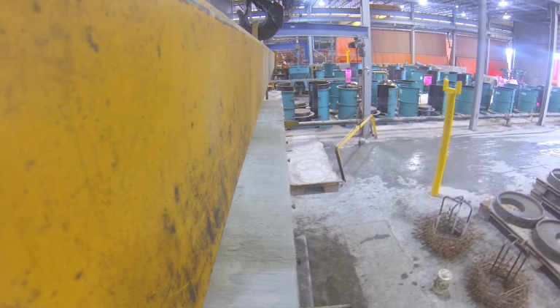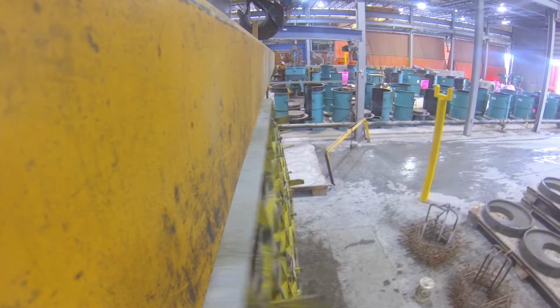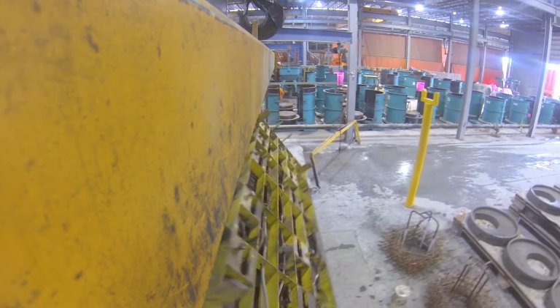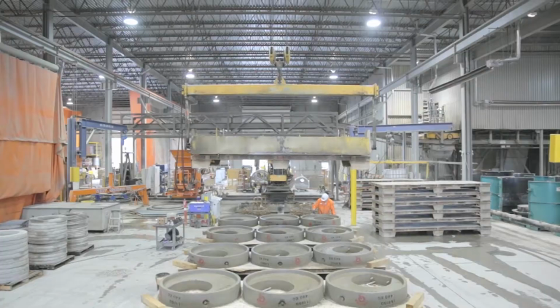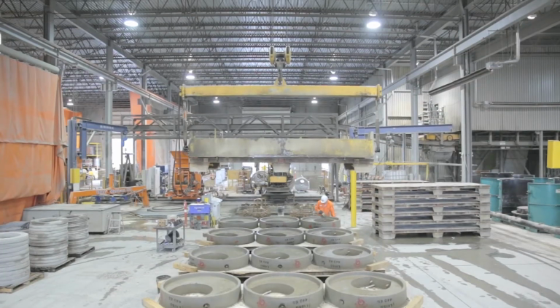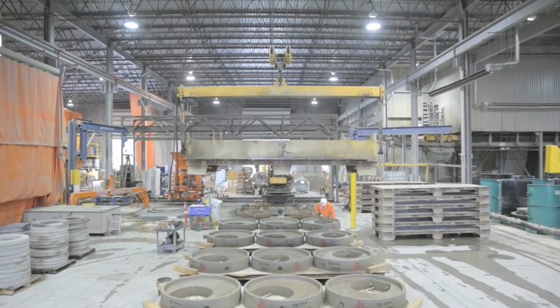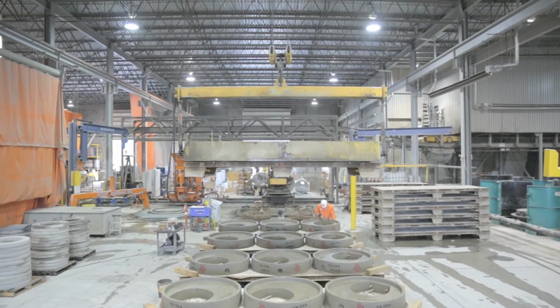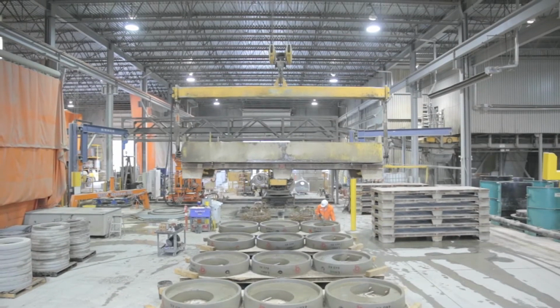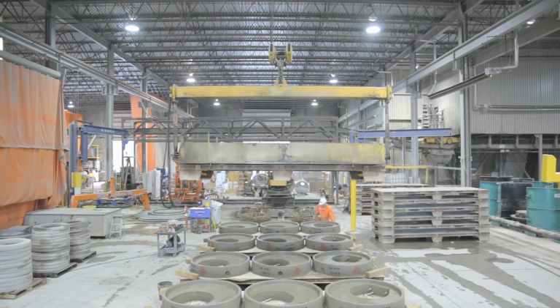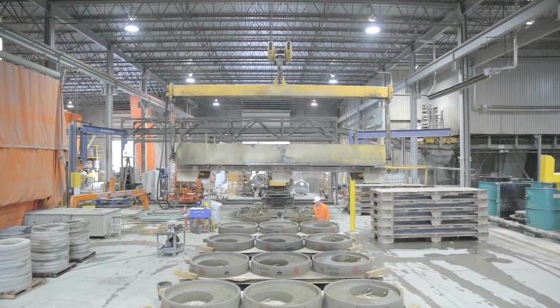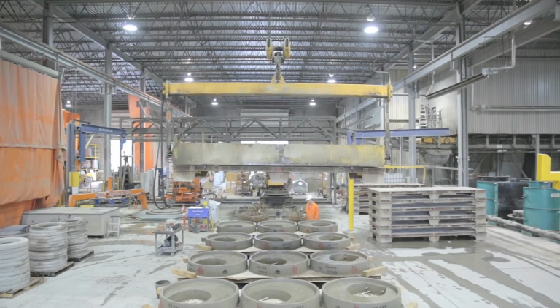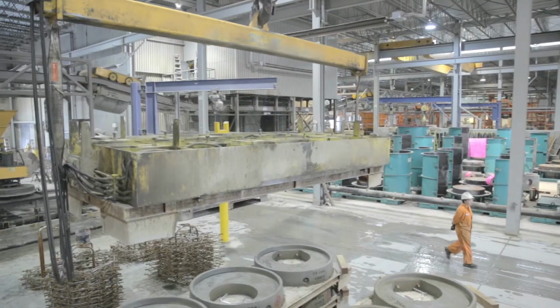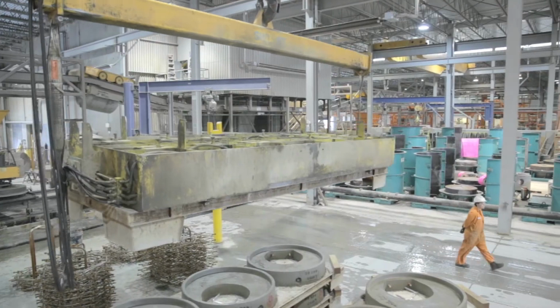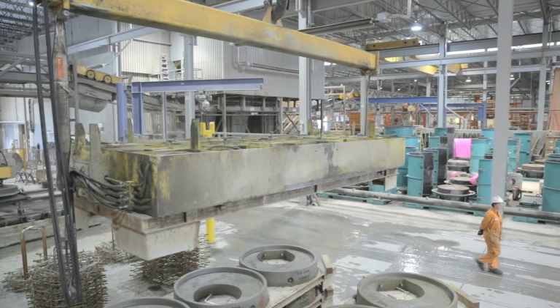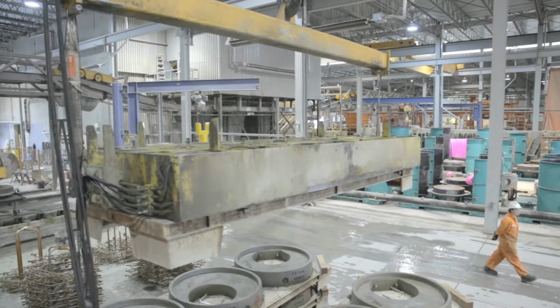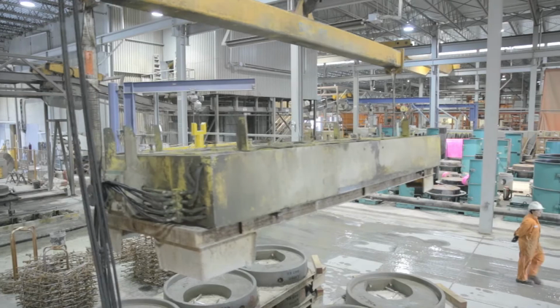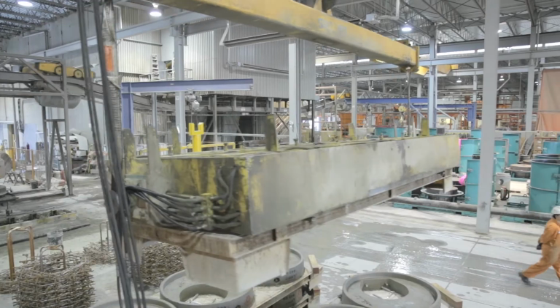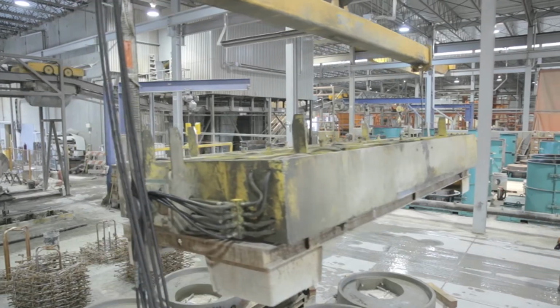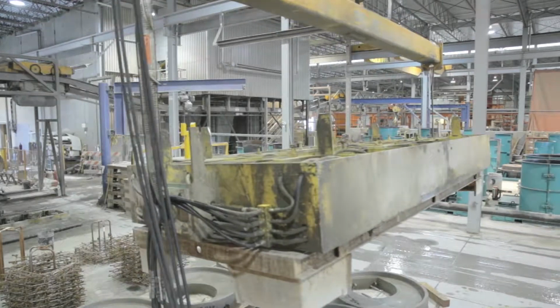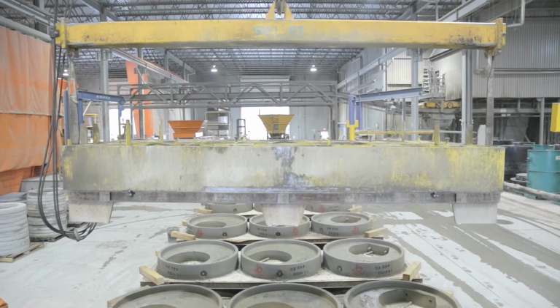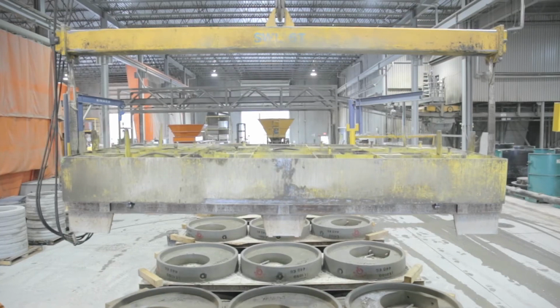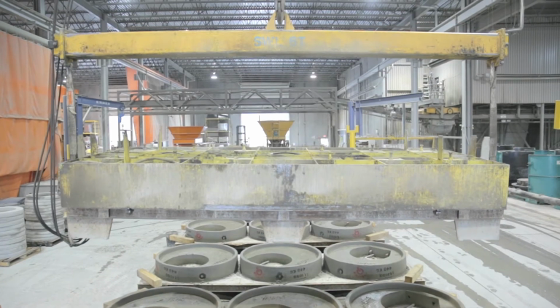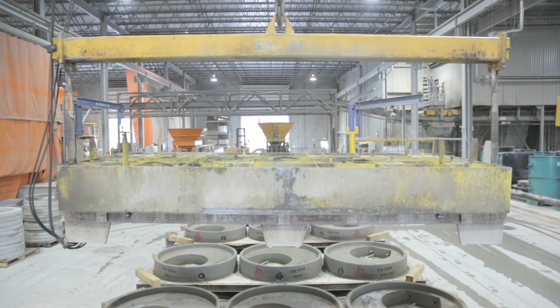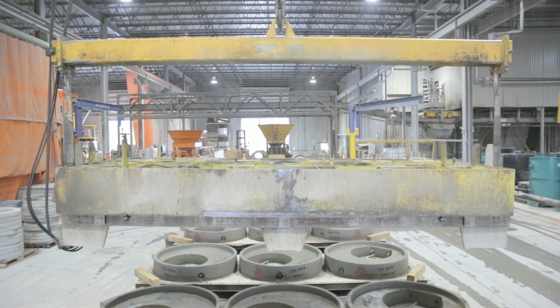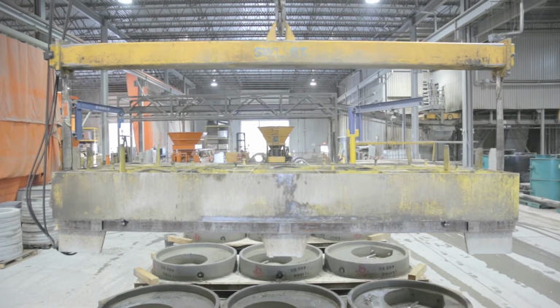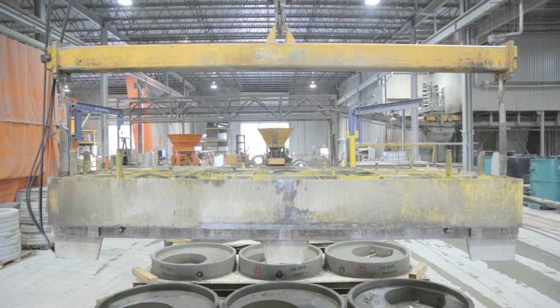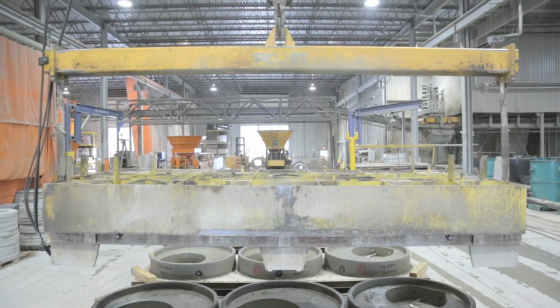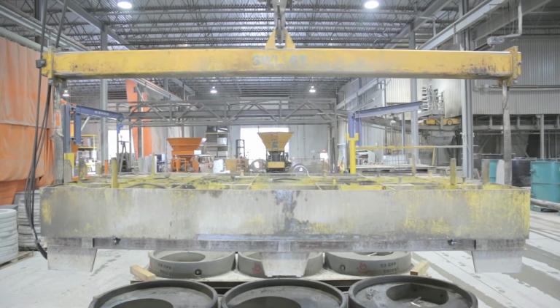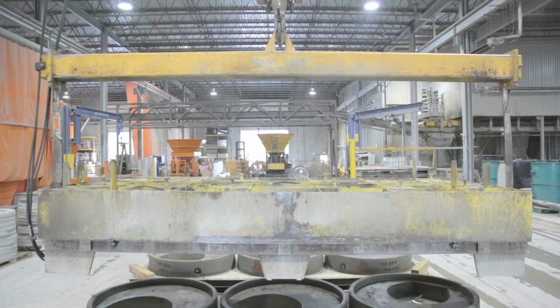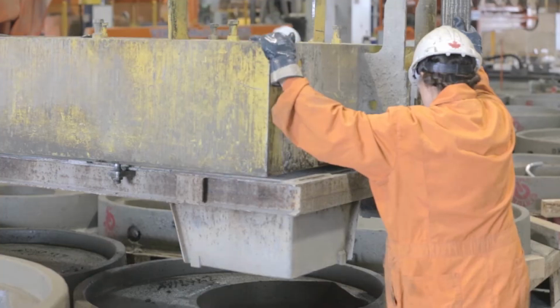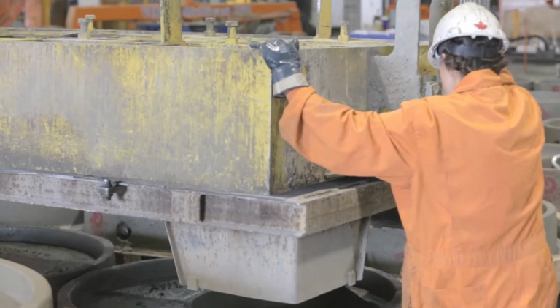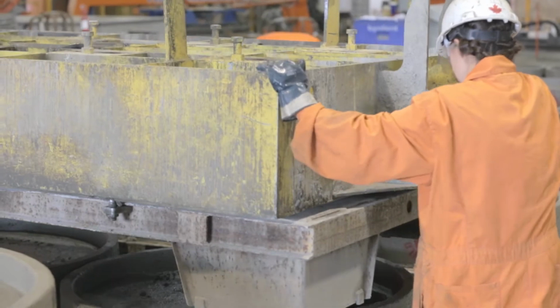The BetoDen 2500 shares this production bay with a Multicast SC250 pipe machine, capable of producing pipes up to 2,400 millimeters diameter. This complements our SC360 pipe machine in our BetoDen 5000 bay.